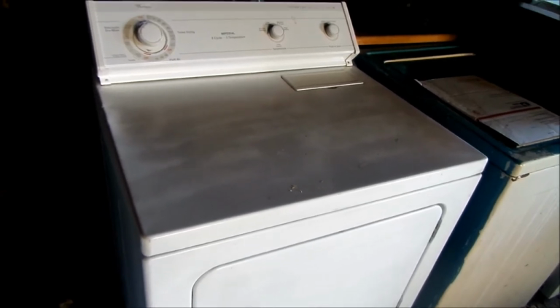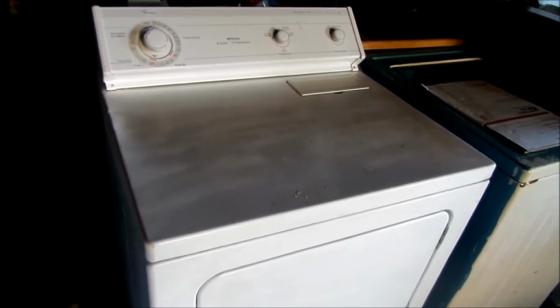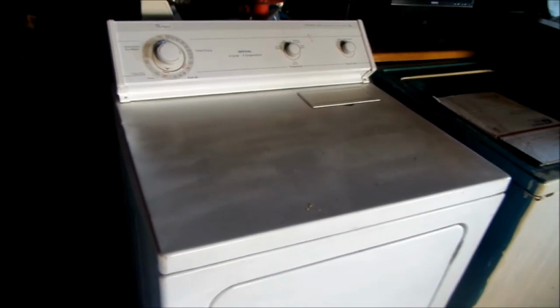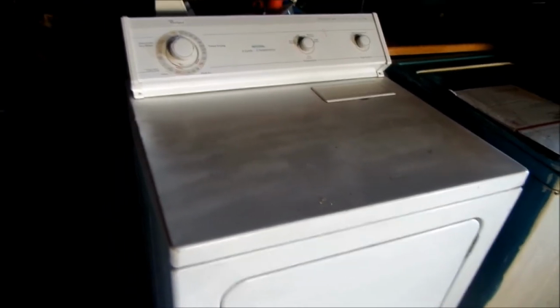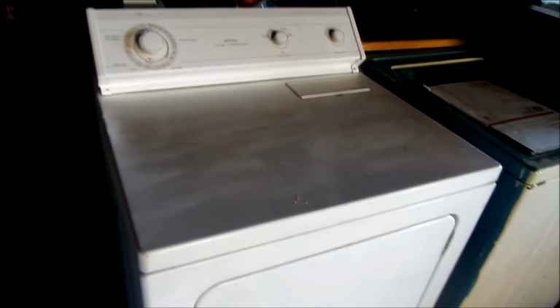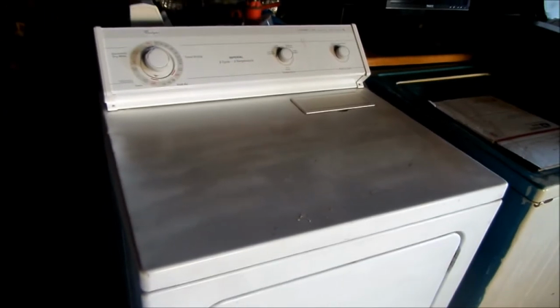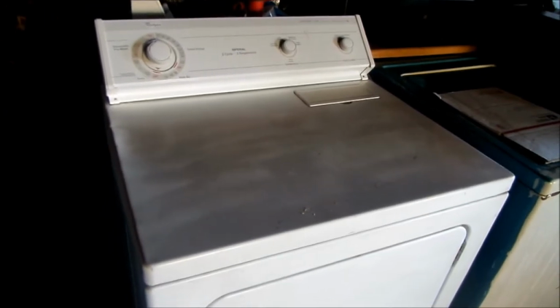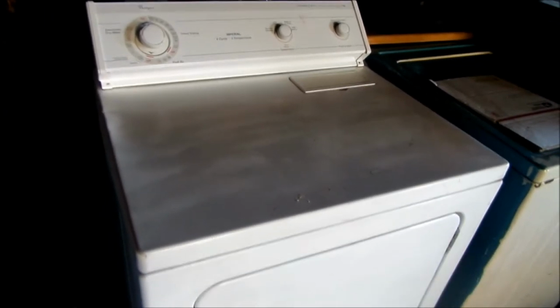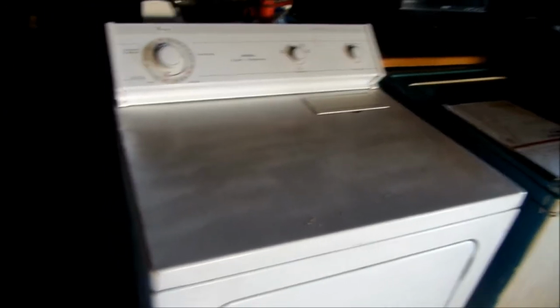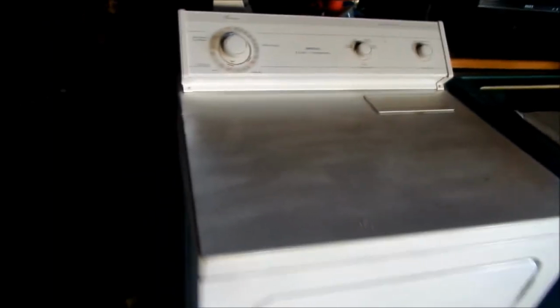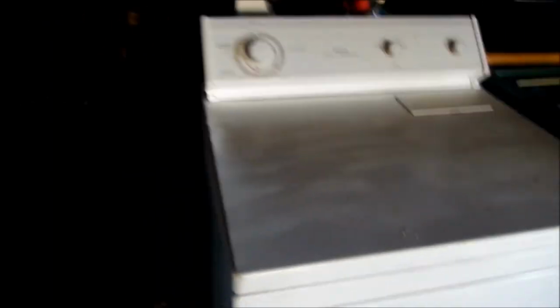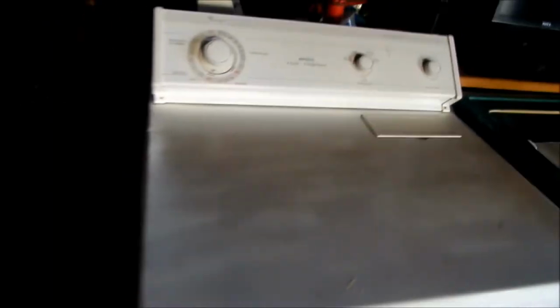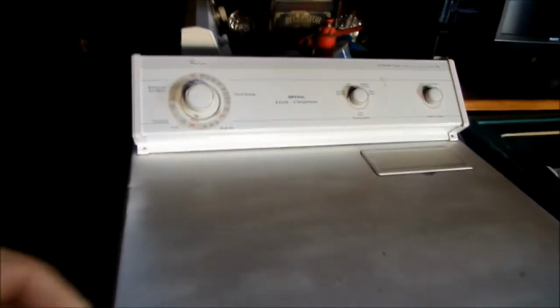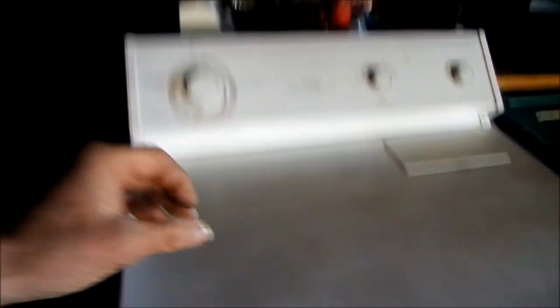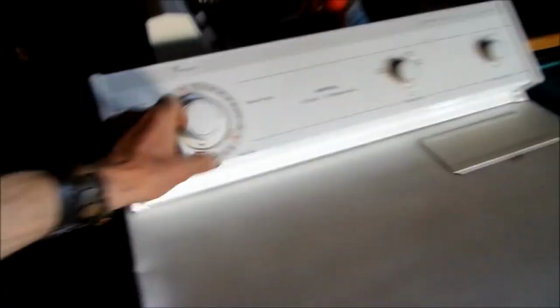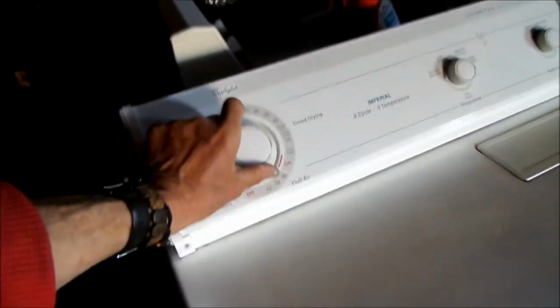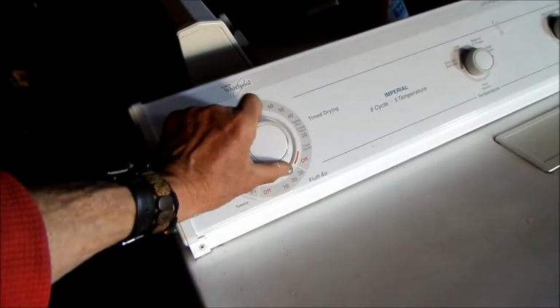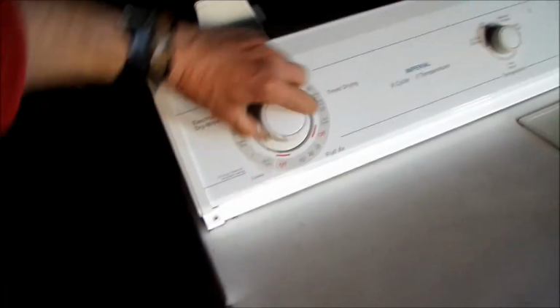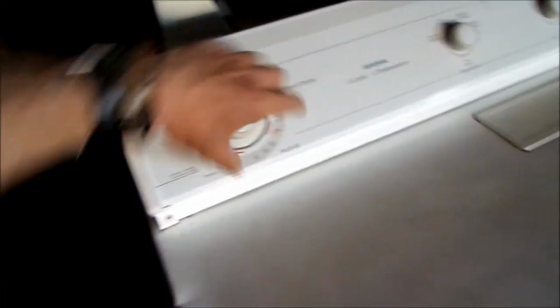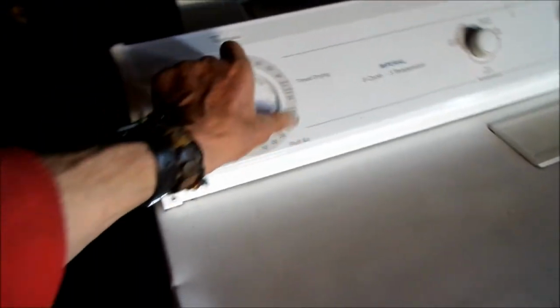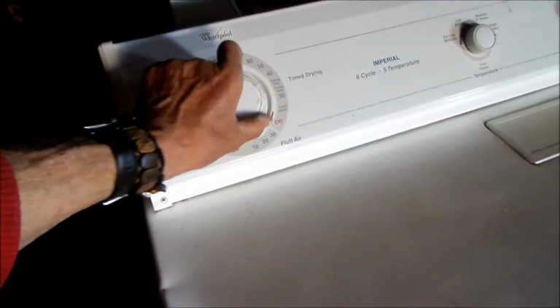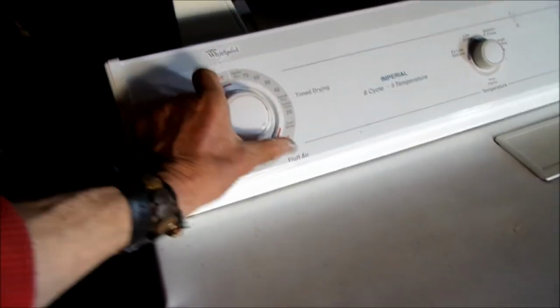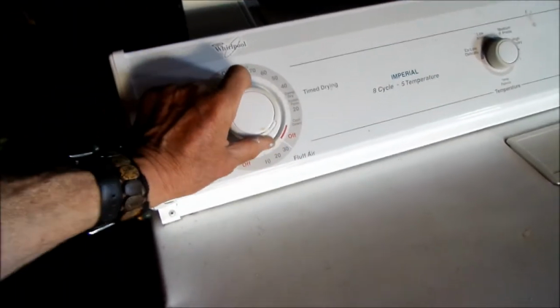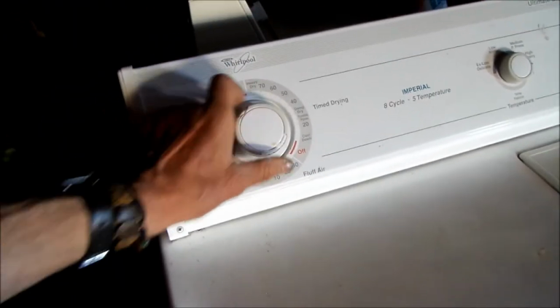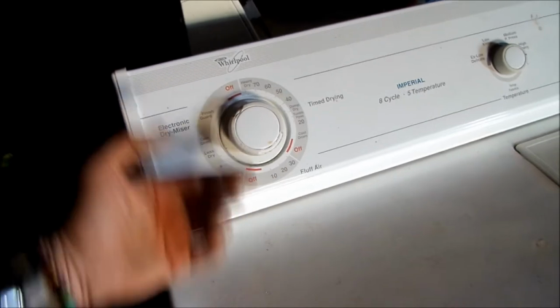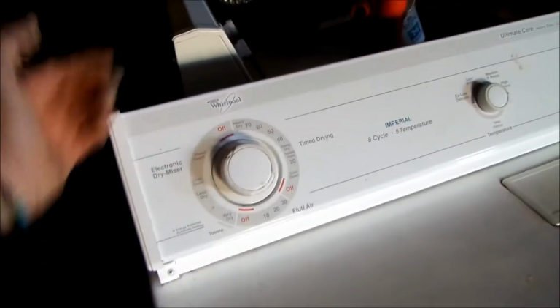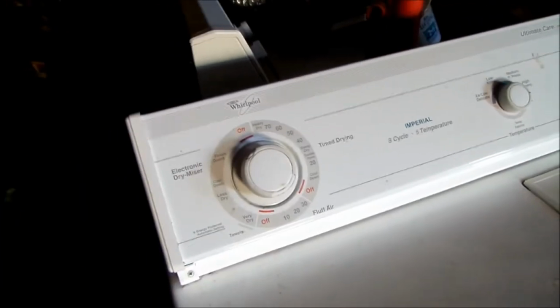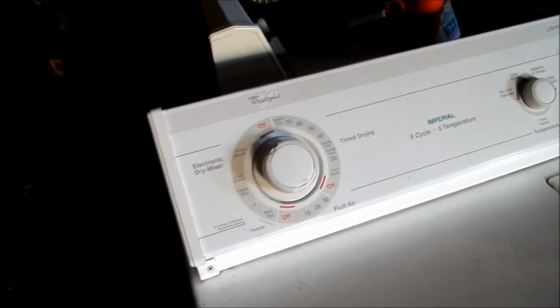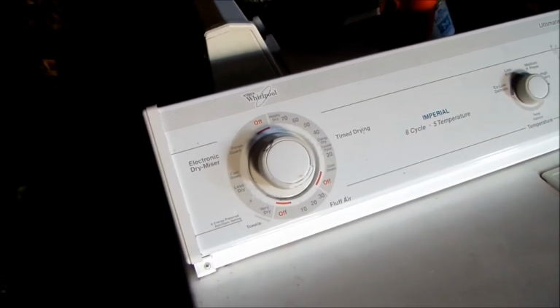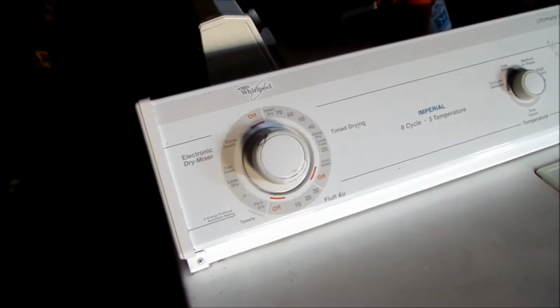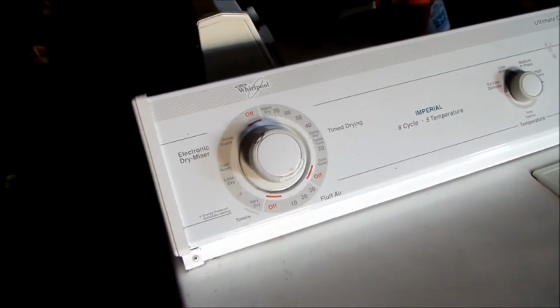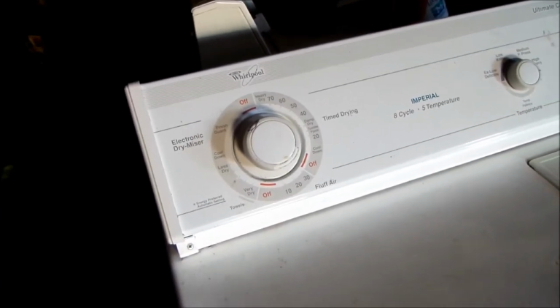So, for instance, you turn it on and it just stays on. The pointer stays in the same place all the time. You turn it on and it just stays there. What are you going to do?